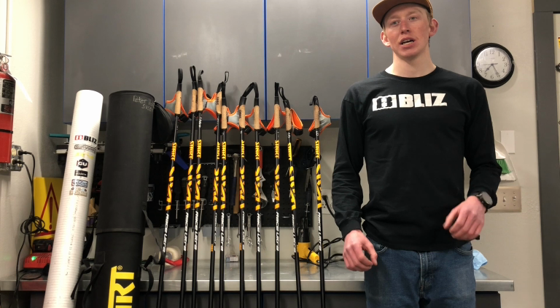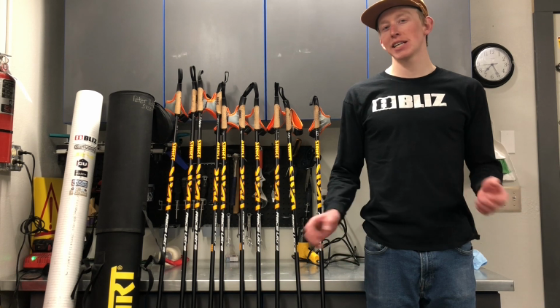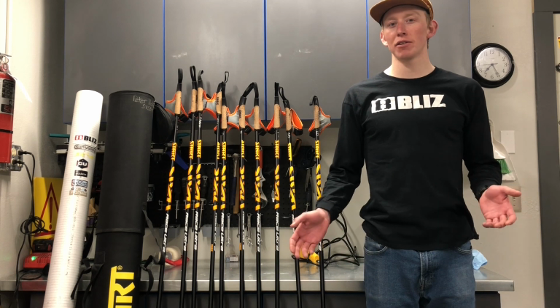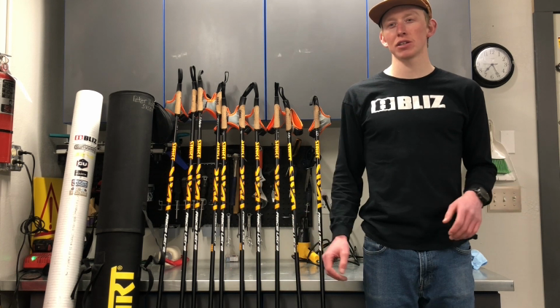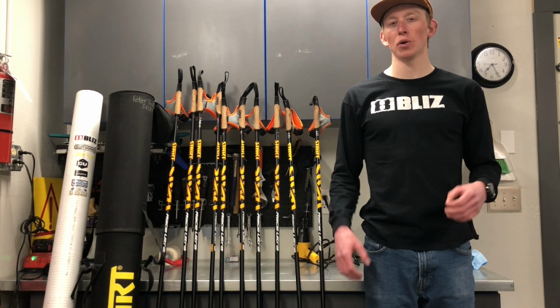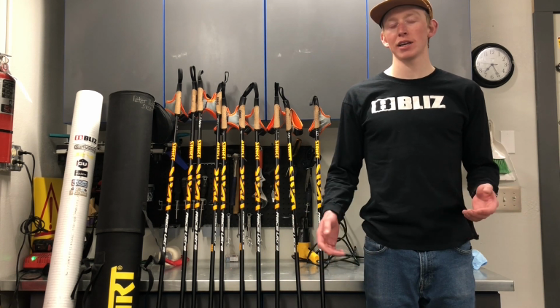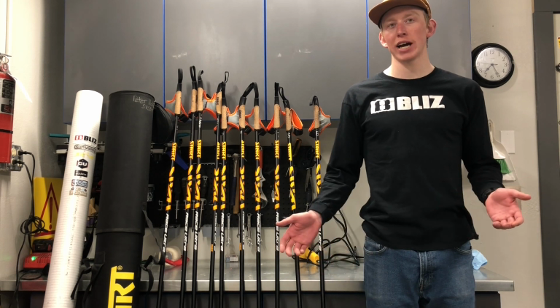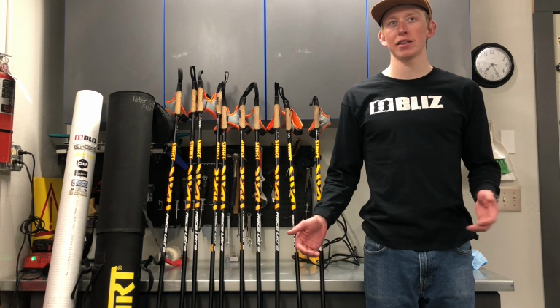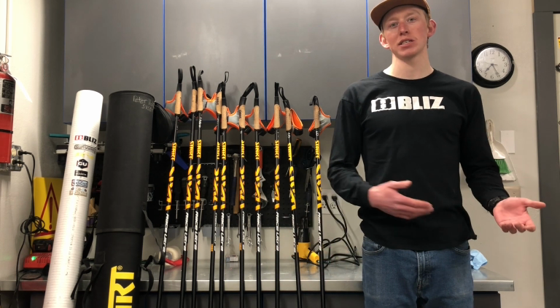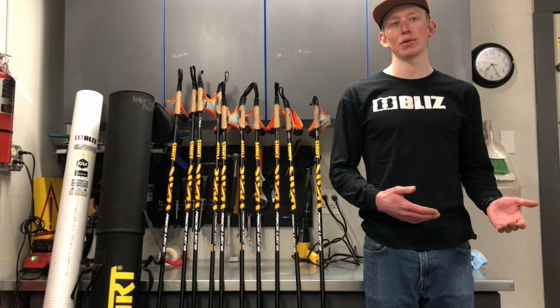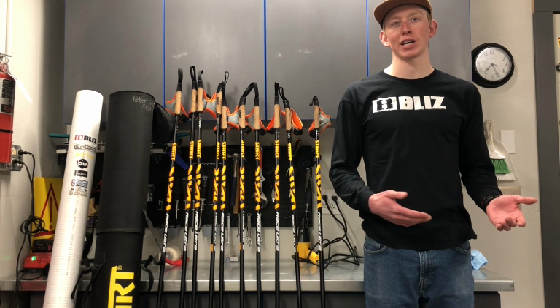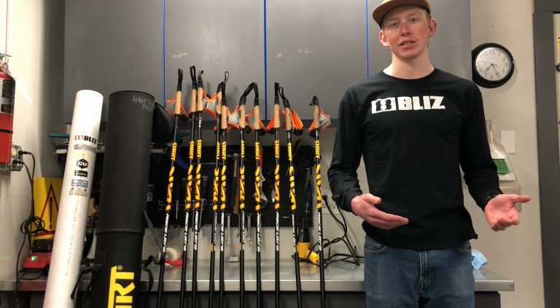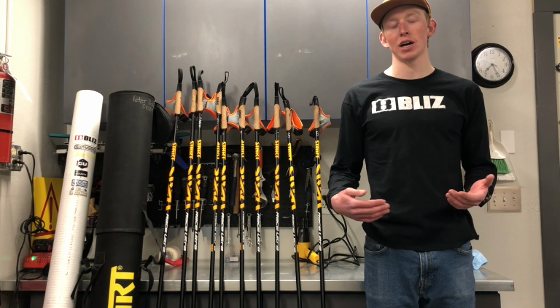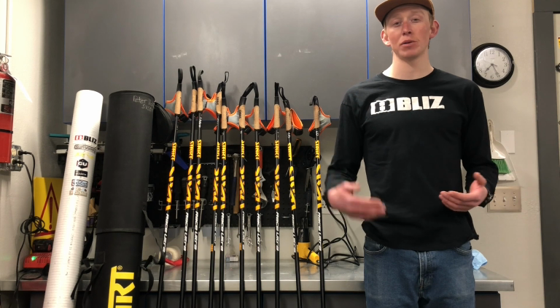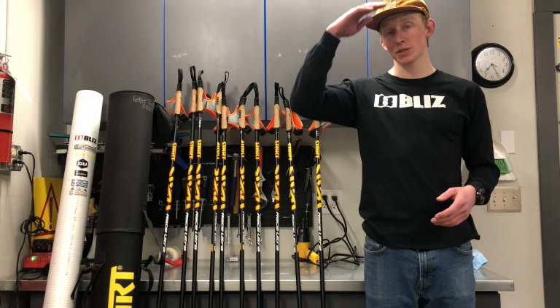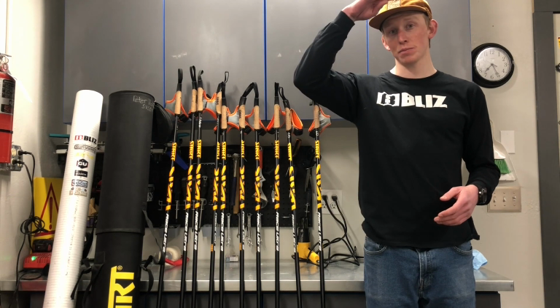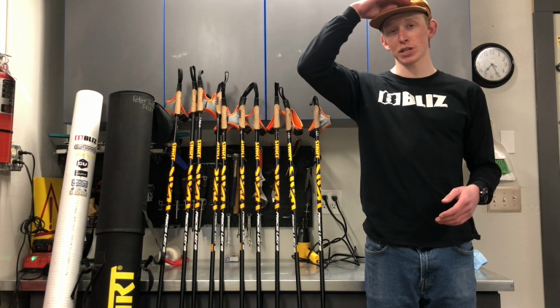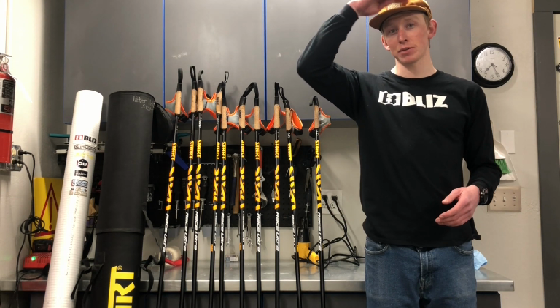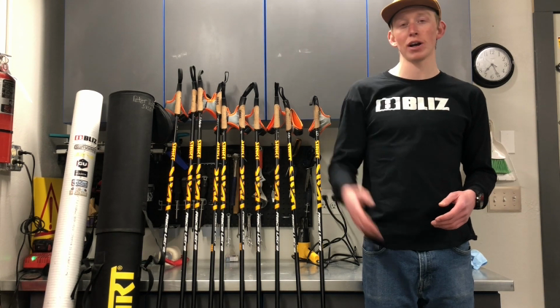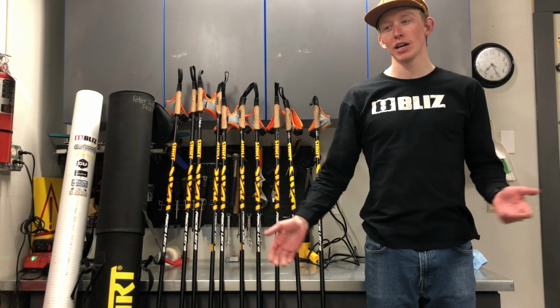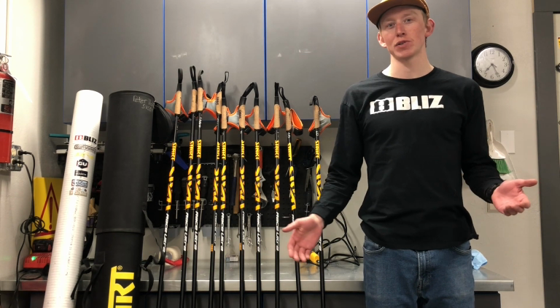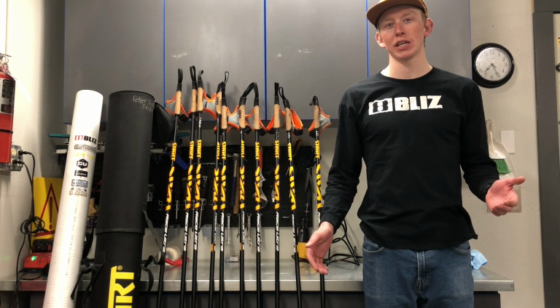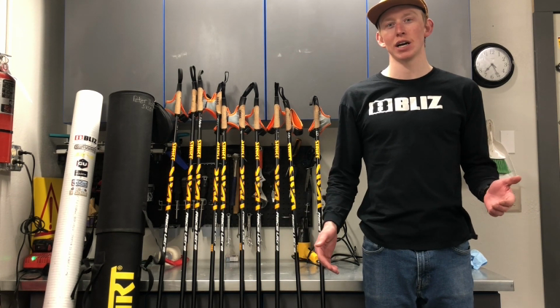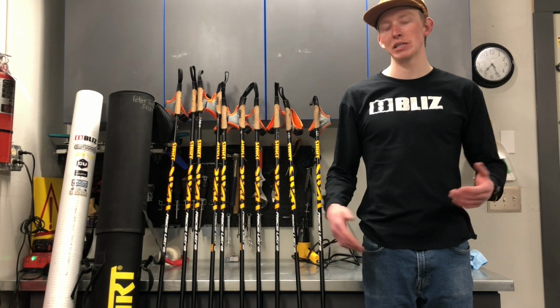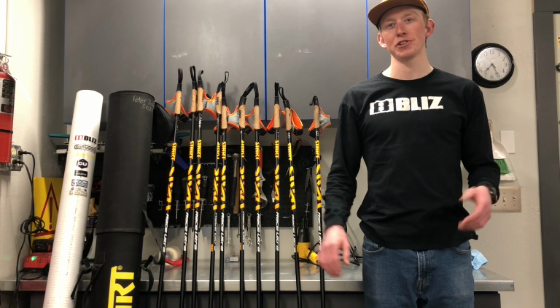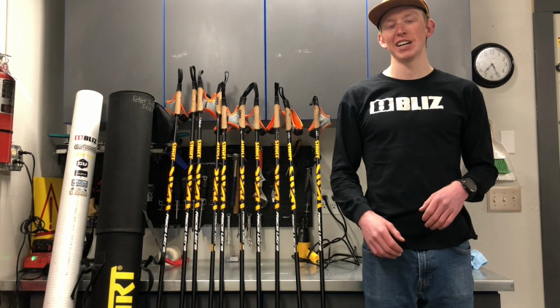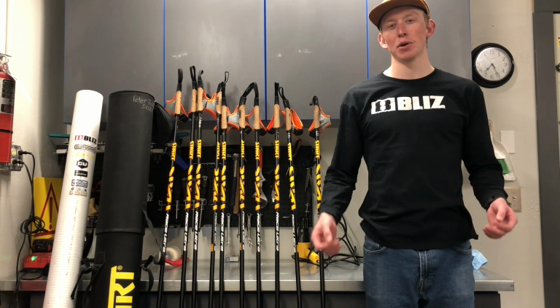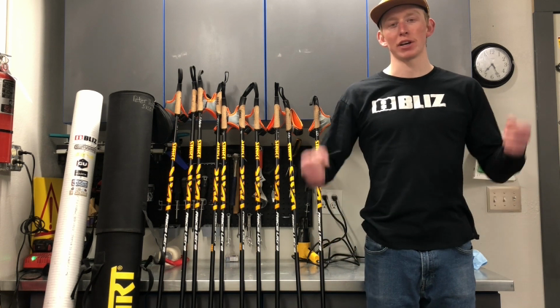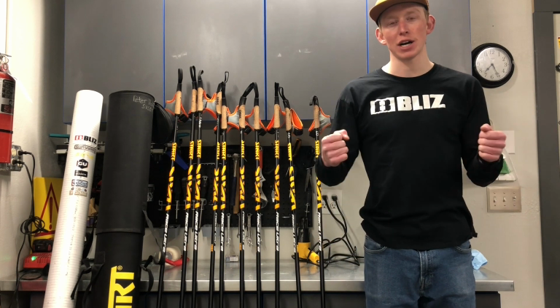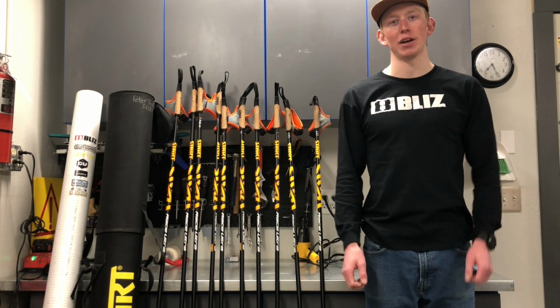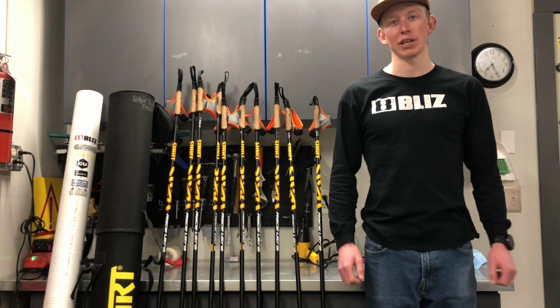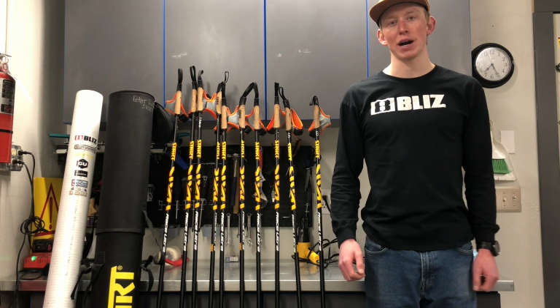That's kind of a ridiculous rule. I think they just added it in there because they had a rule for skate skis. Nobody skis with poles that are up to their forehead — that's just ridiculous. It's inefficient and you won't be able to get on top of them to get good power.